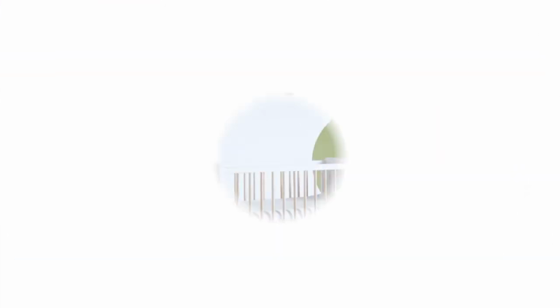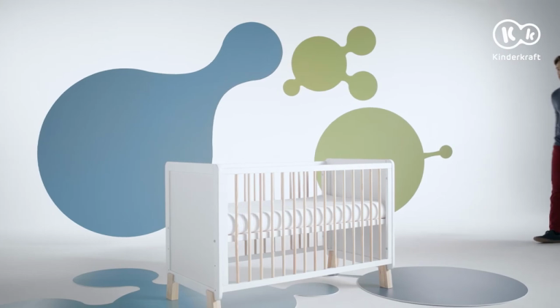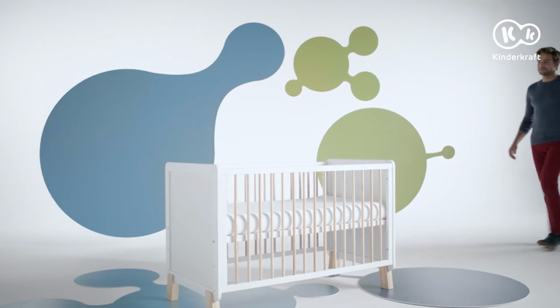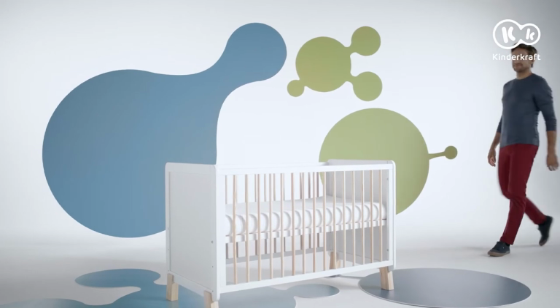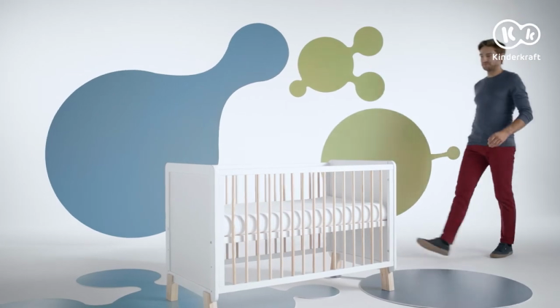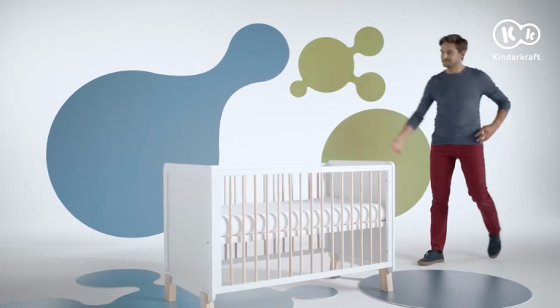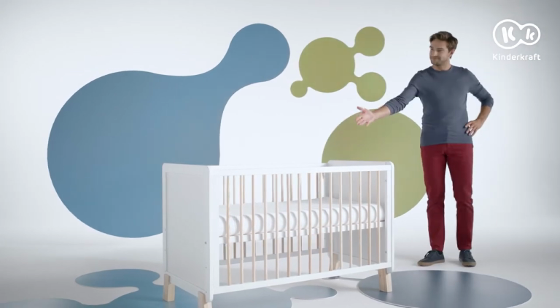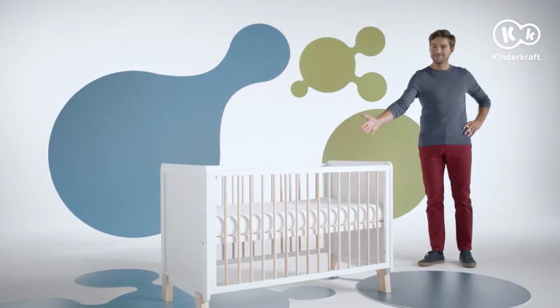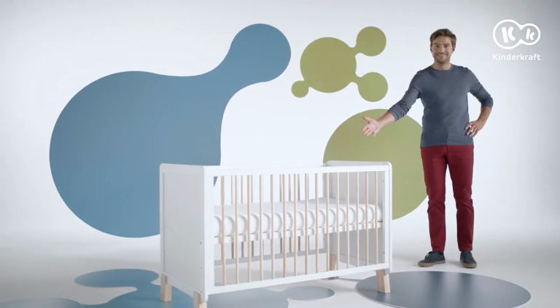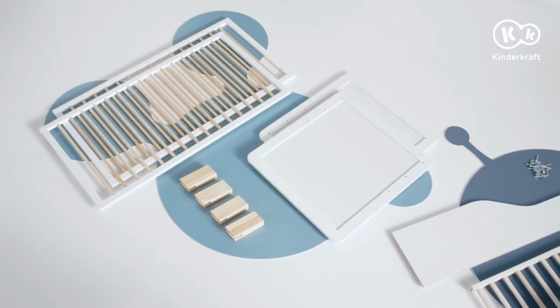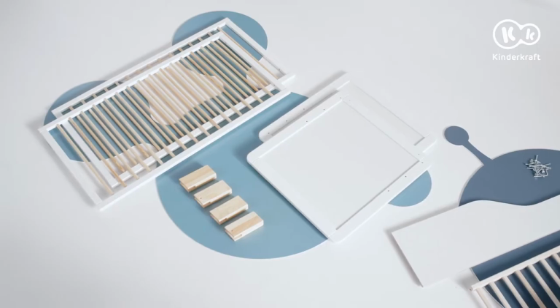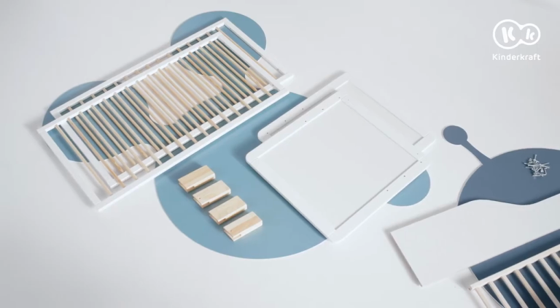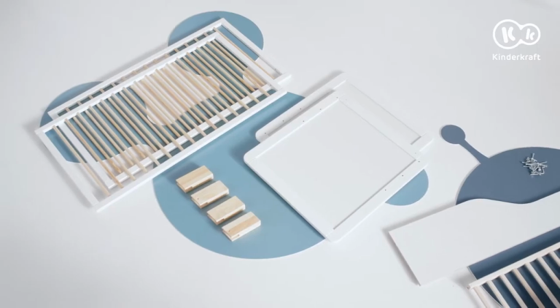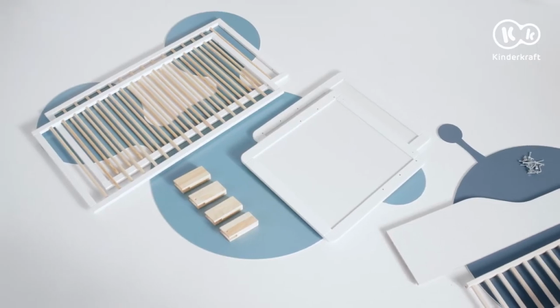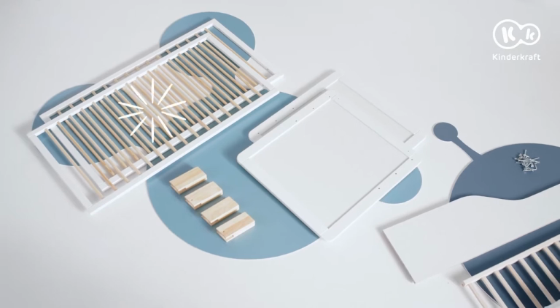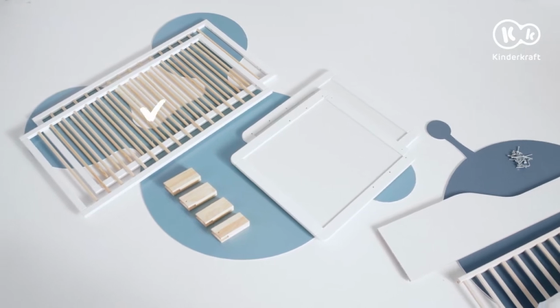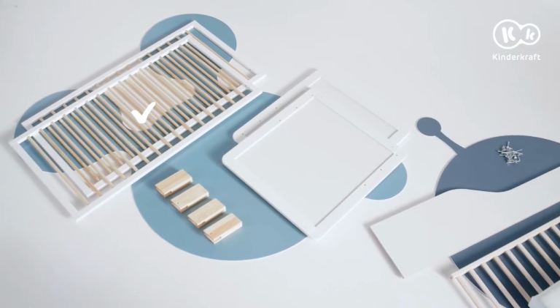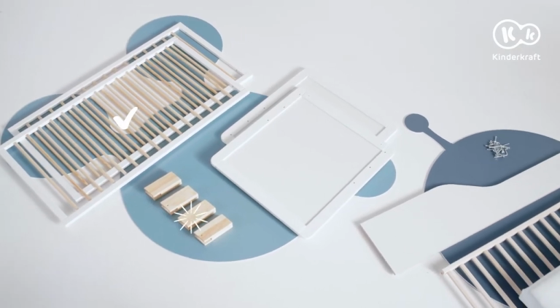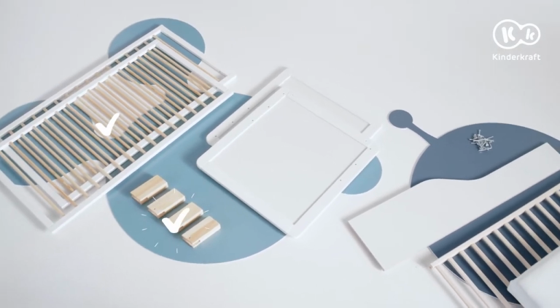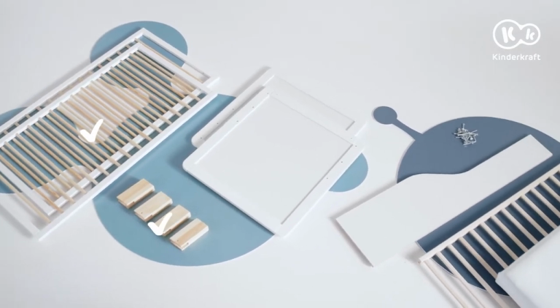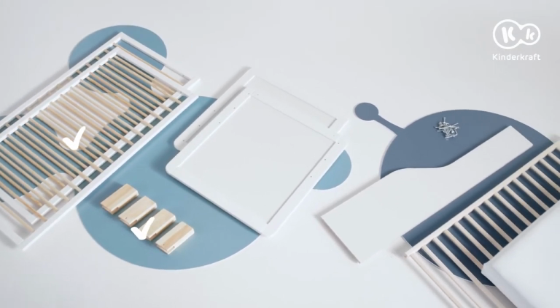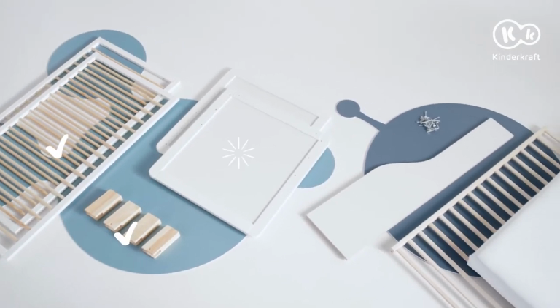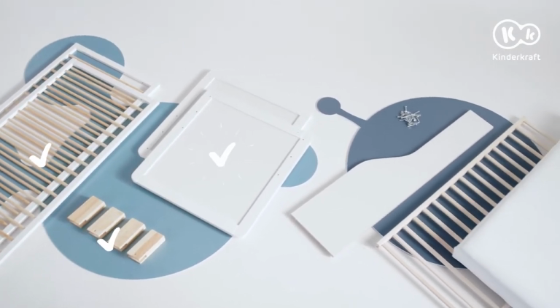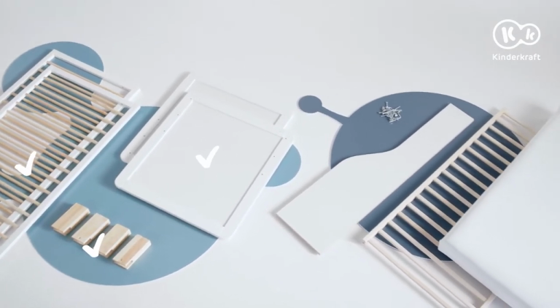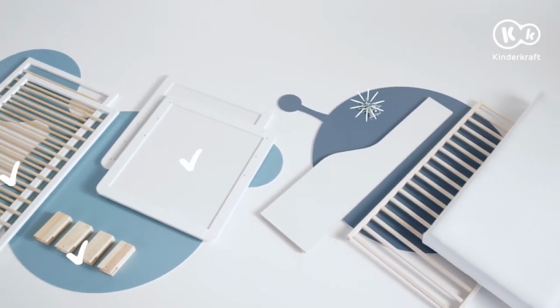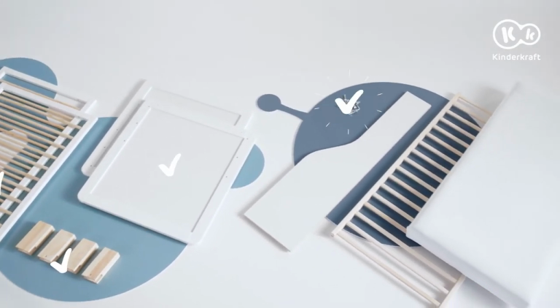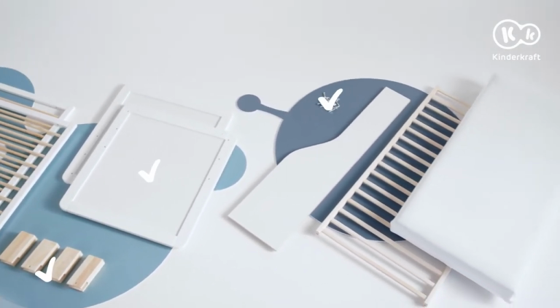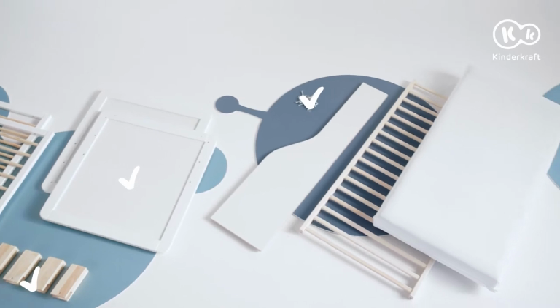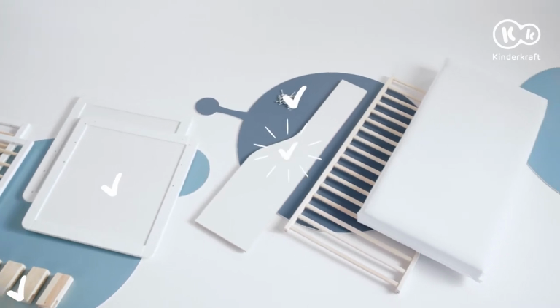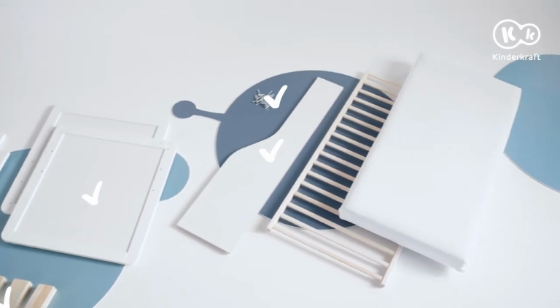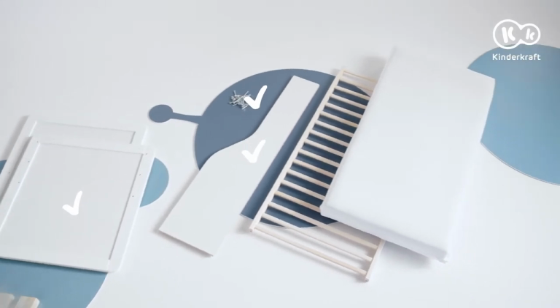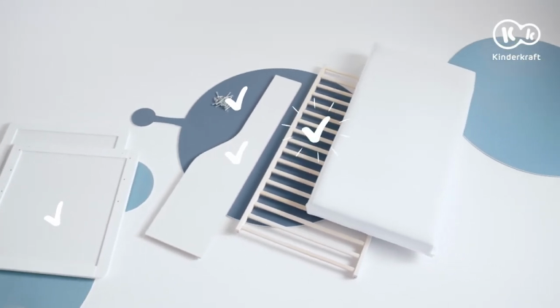We're going to assemble the Nikko wooden cot. Components: two long sides, four legs, two short sides, a set of screws and bolts, a low sidewall, a slatted base, and a mattress.